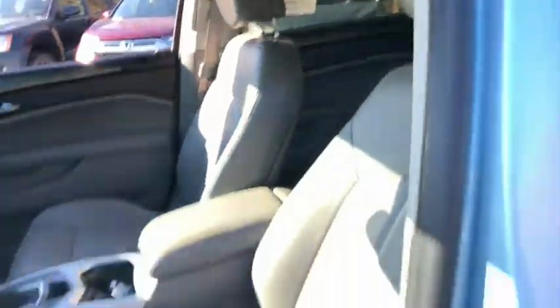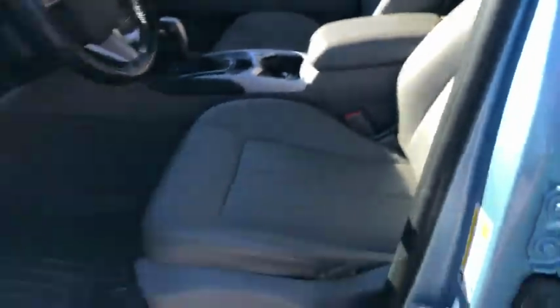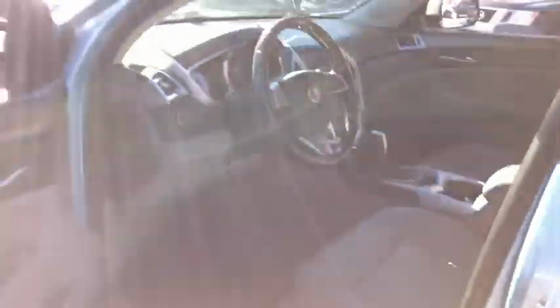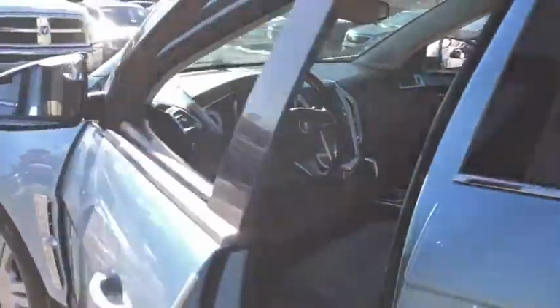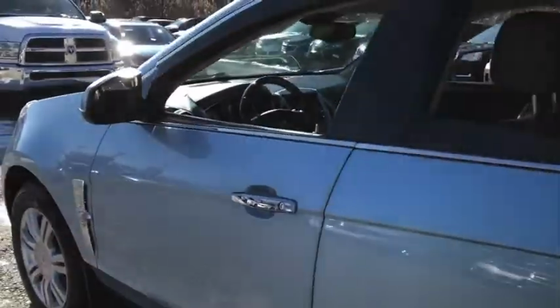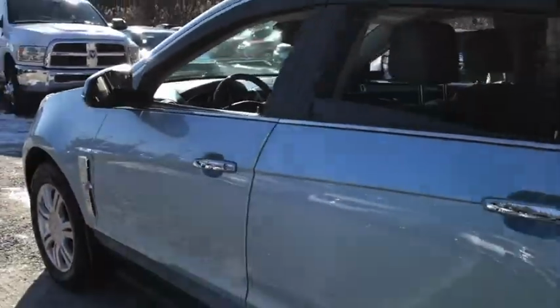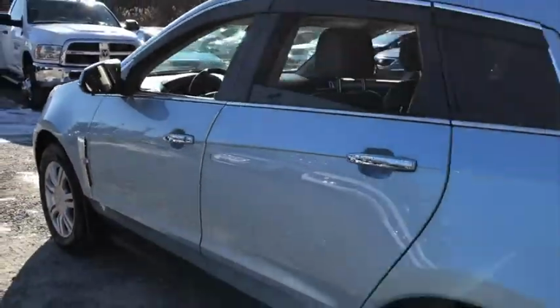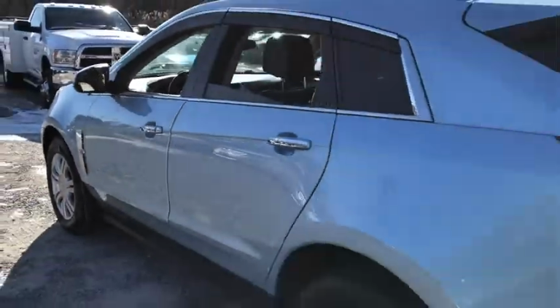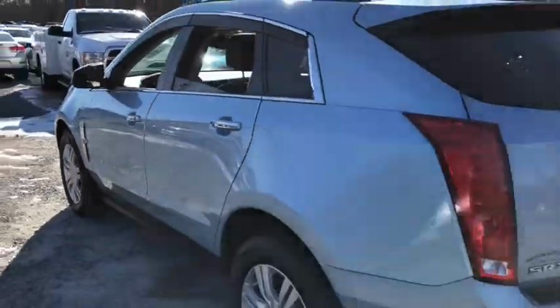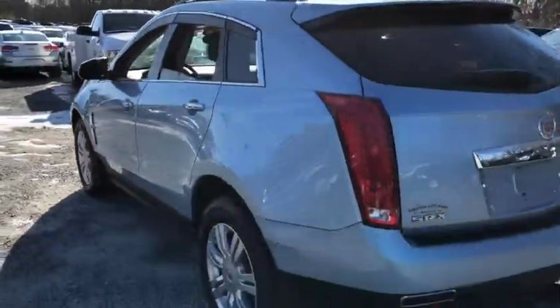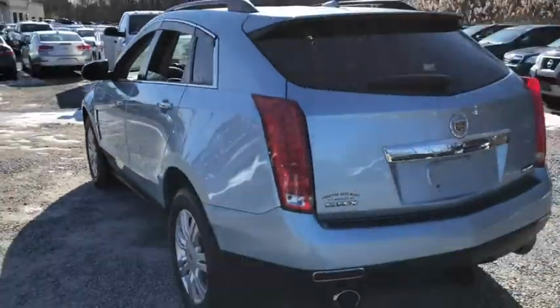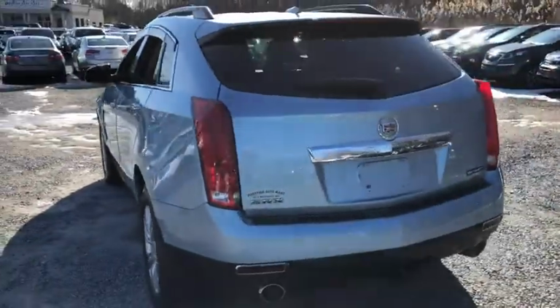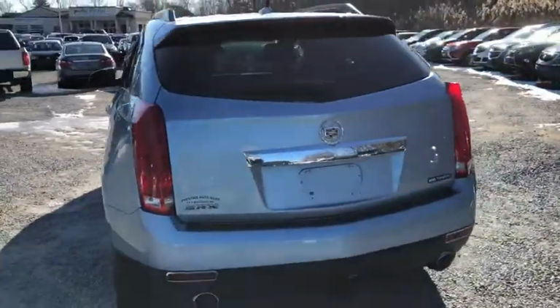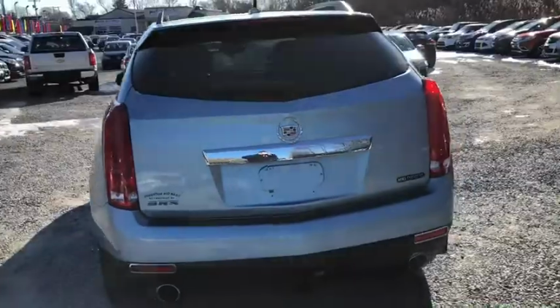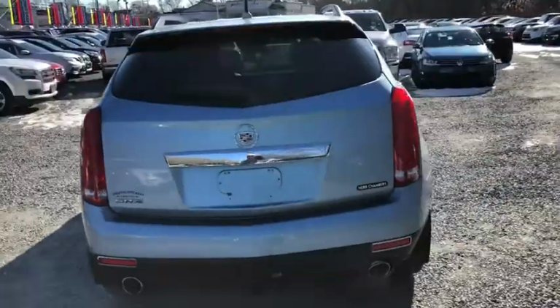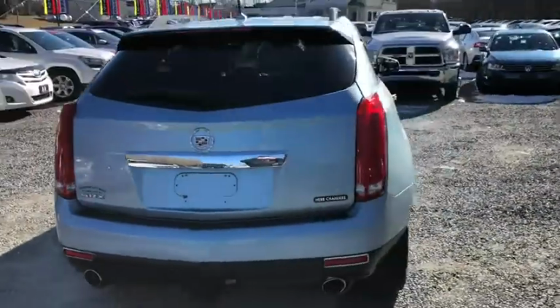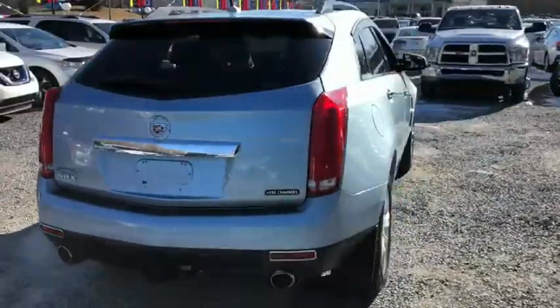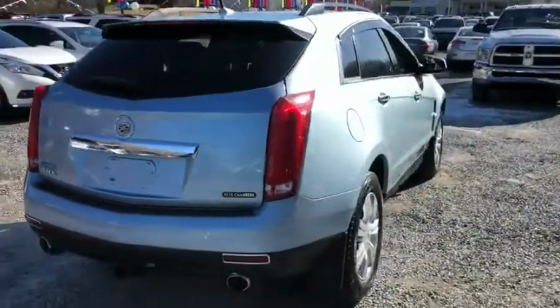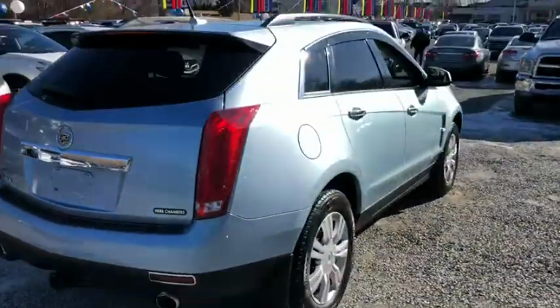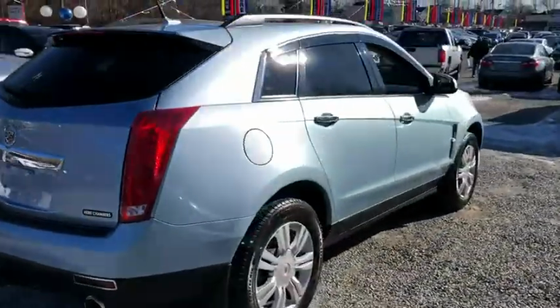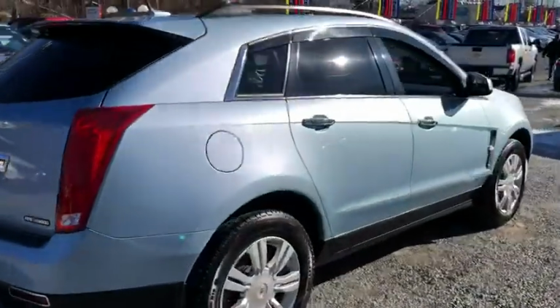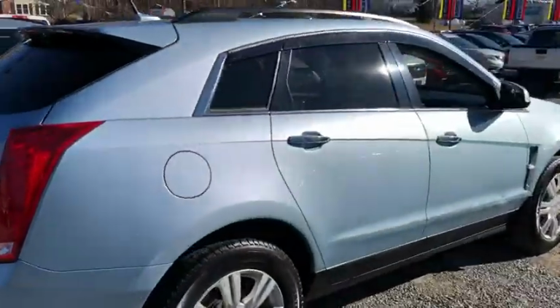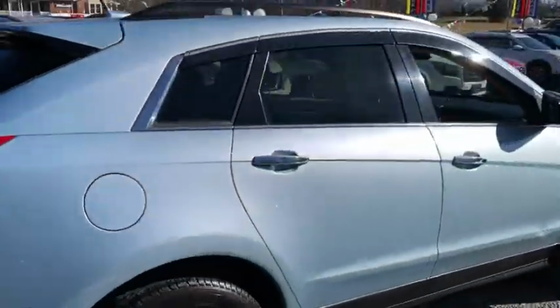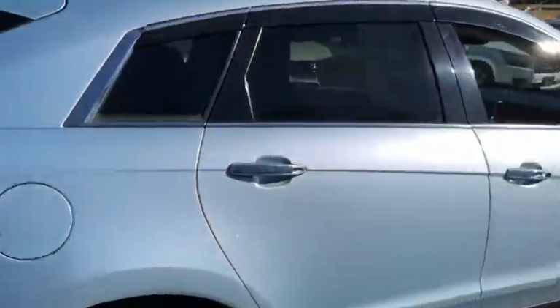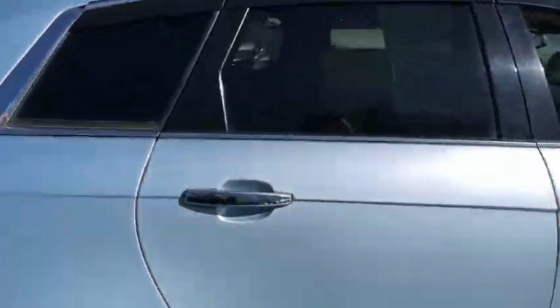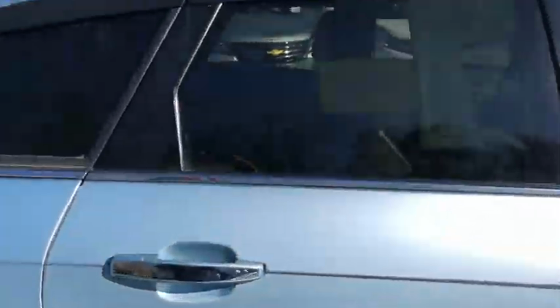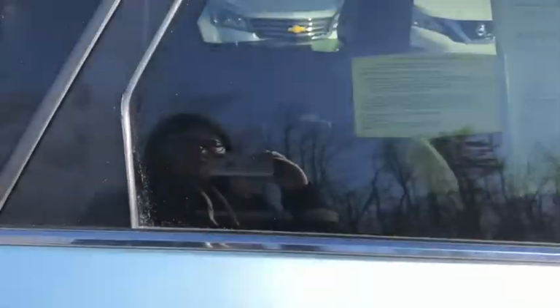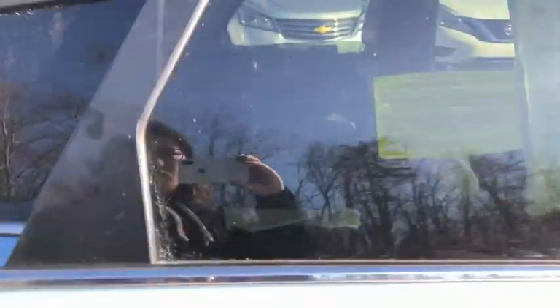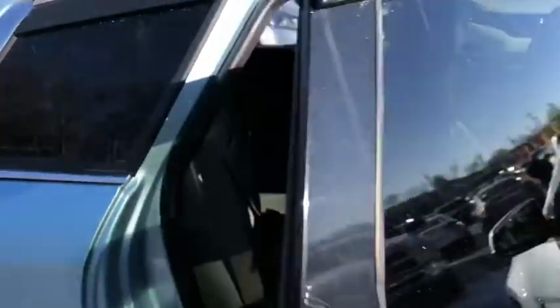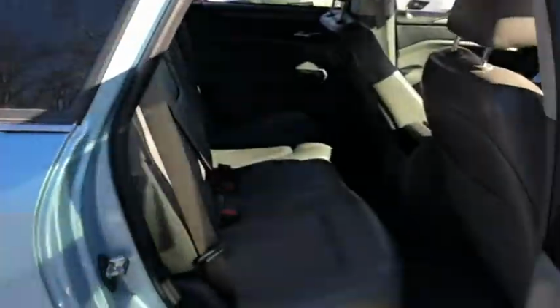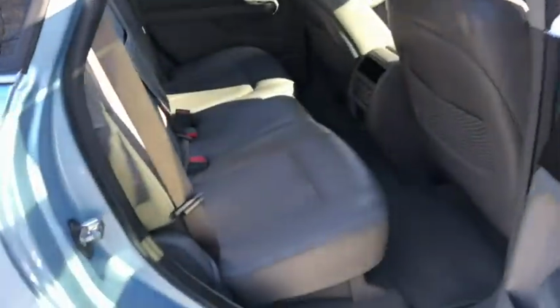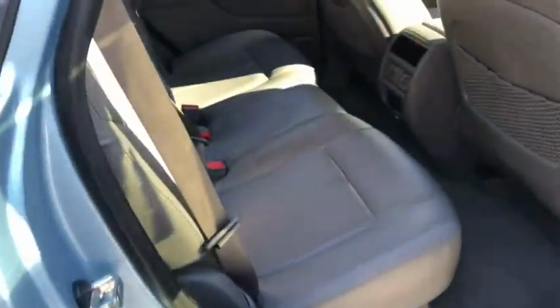This vehicle has less than 70,000 miles. Here are some of this vehicle's great options: traction control, stability control, automatic transmission, front-wheel drive, power steering, cruise control, trip computer.